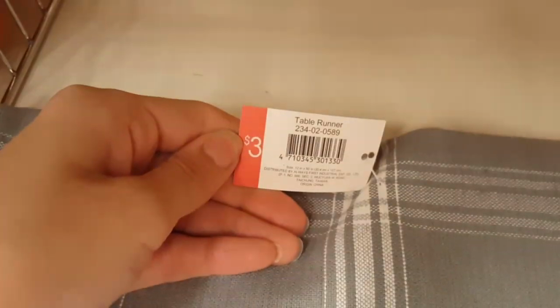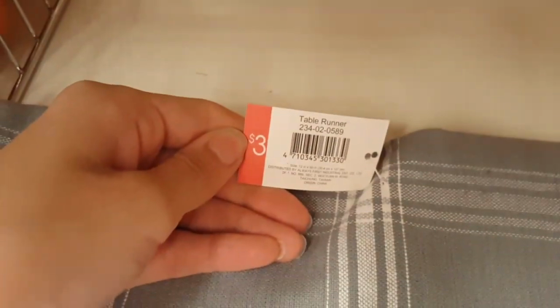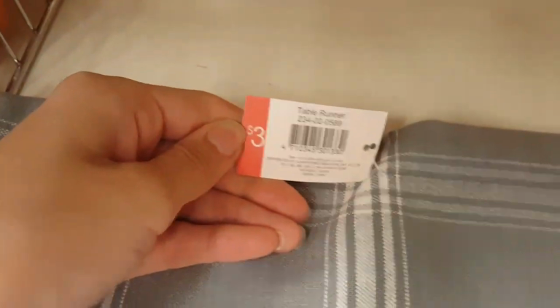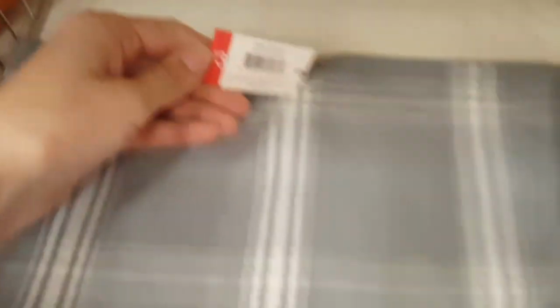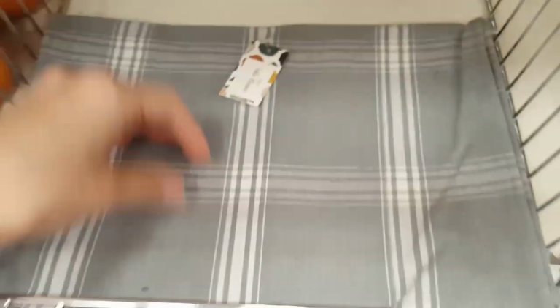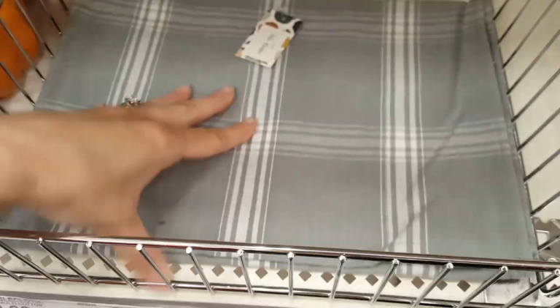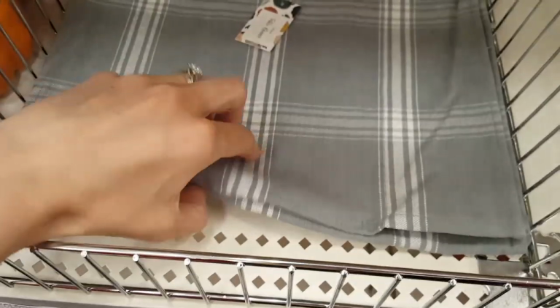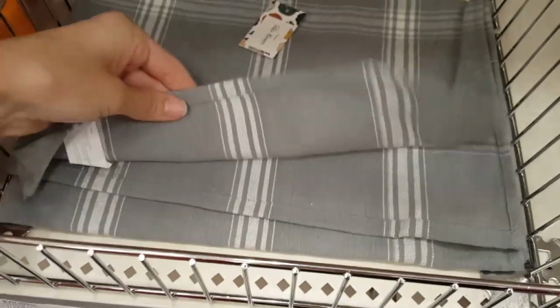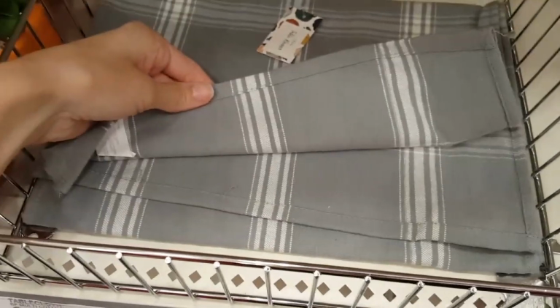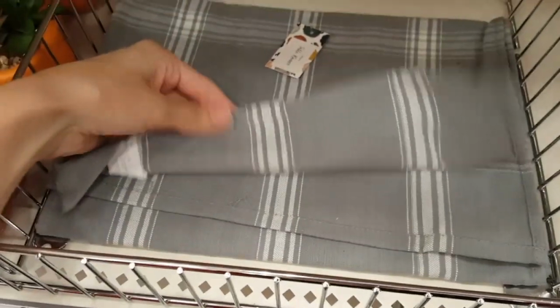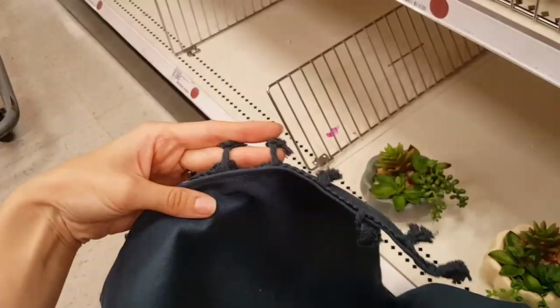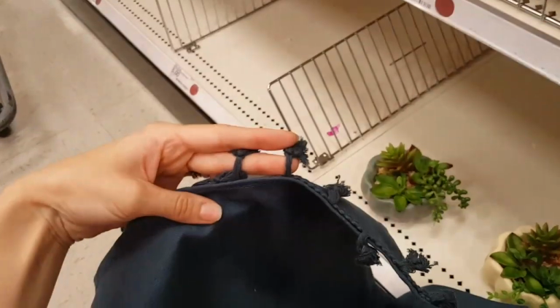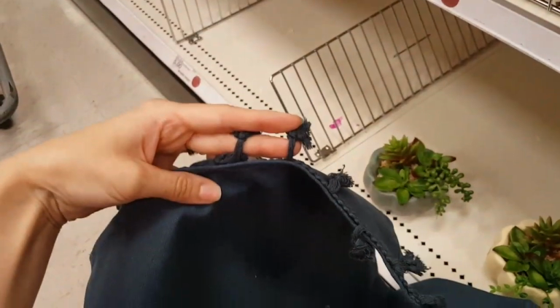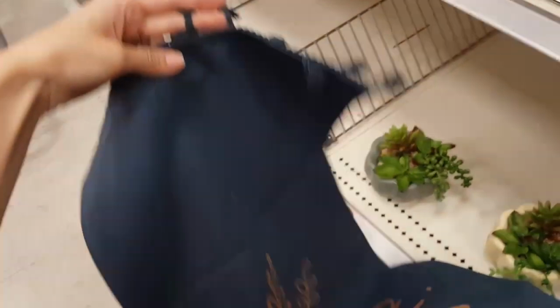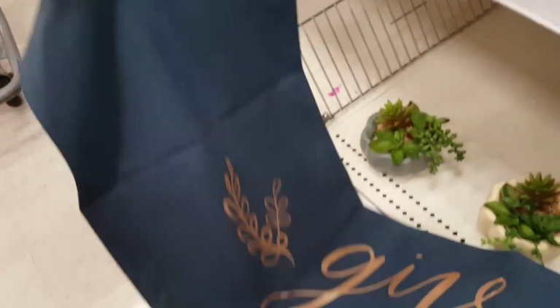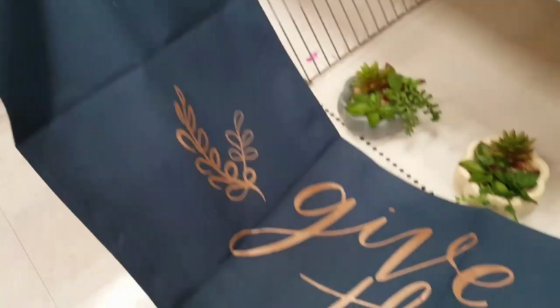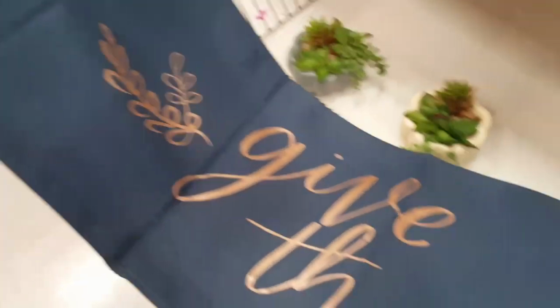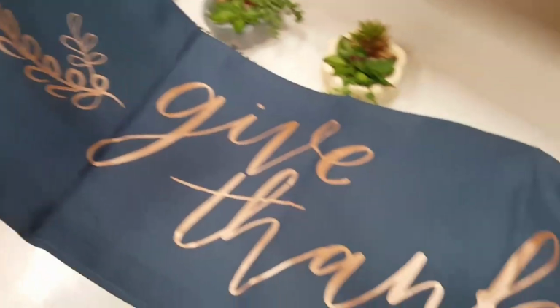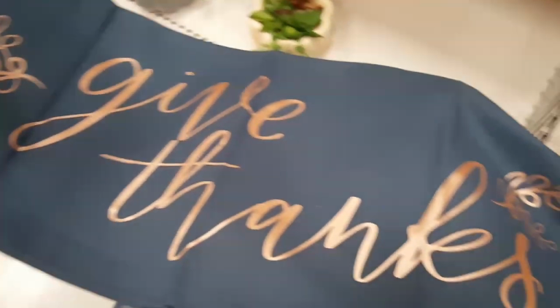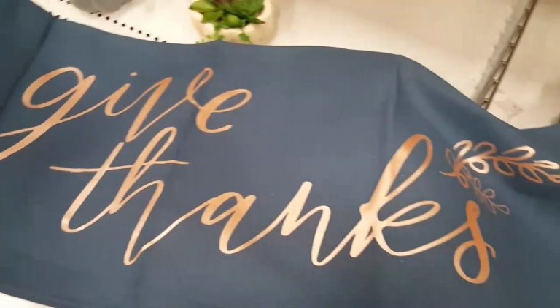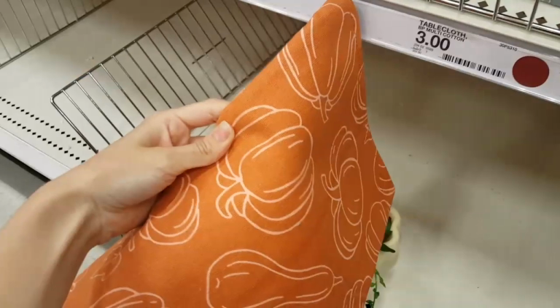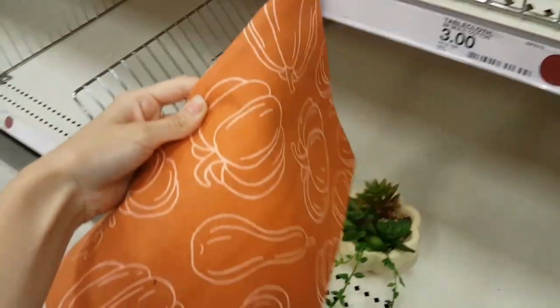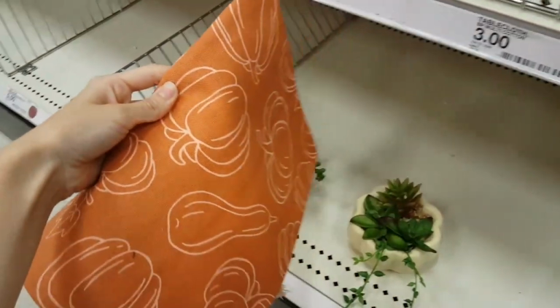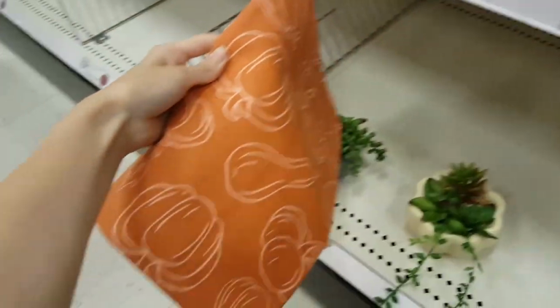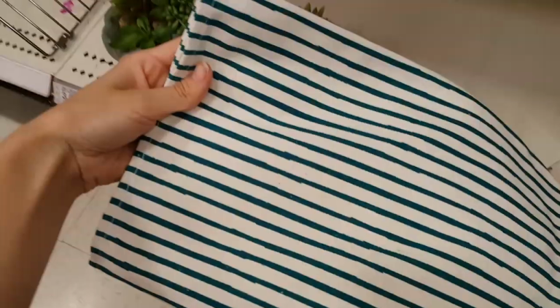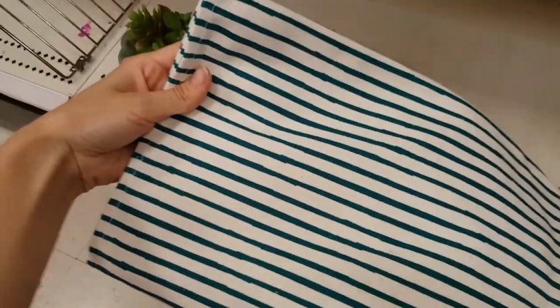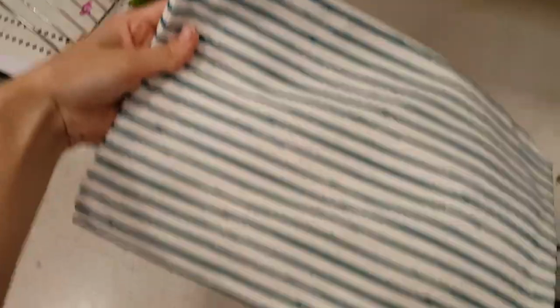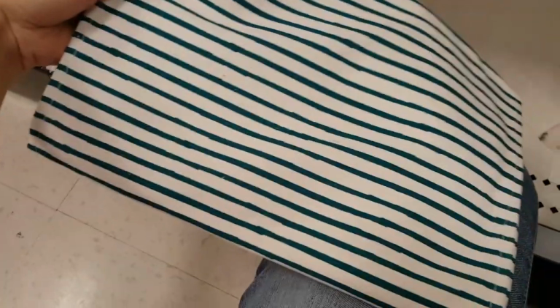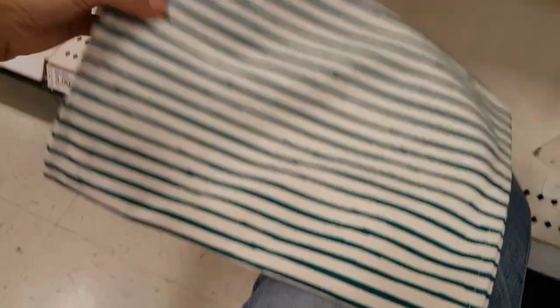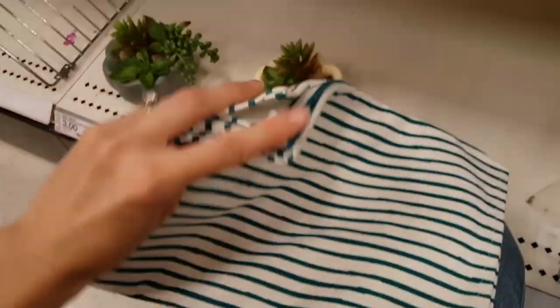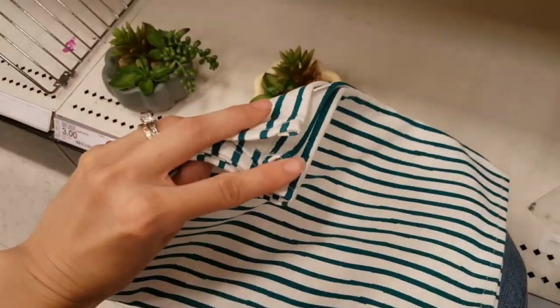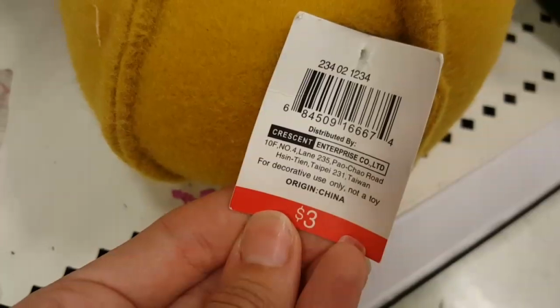They had some great table runners for $3. I really liked this one that says 'give thanks' on it. I'm unsure if this one was also $3 because it was missing the tag, but the rest of them were $3.